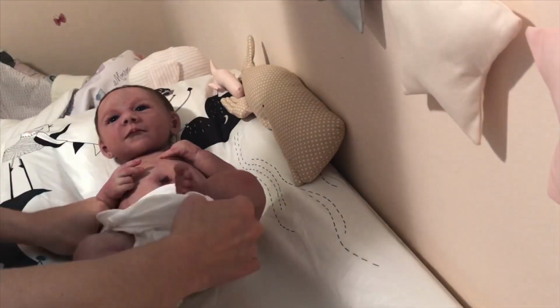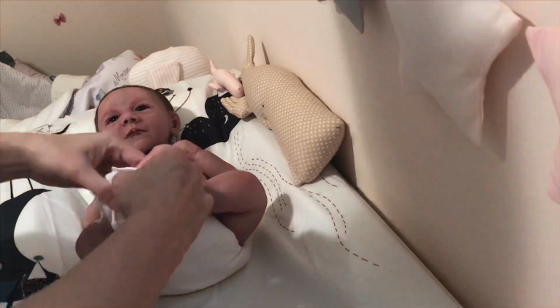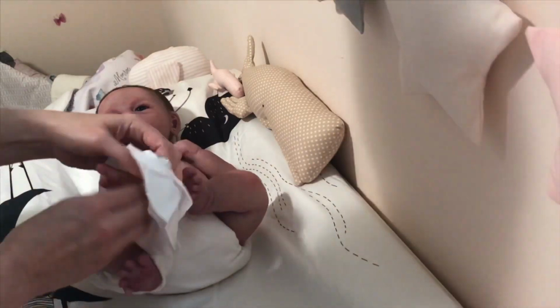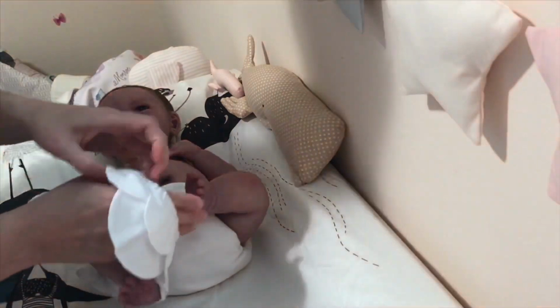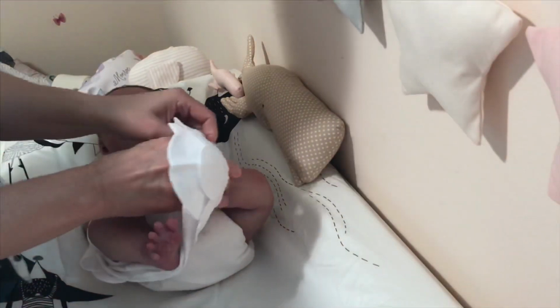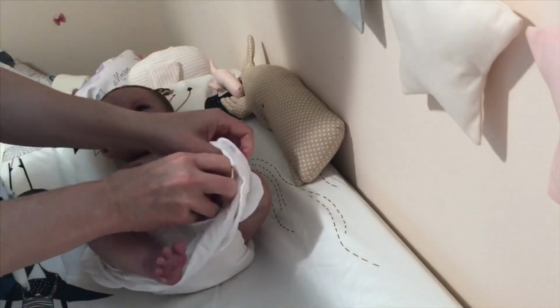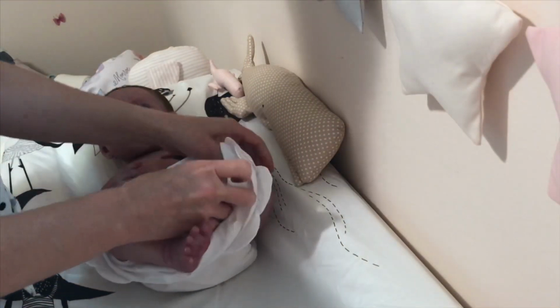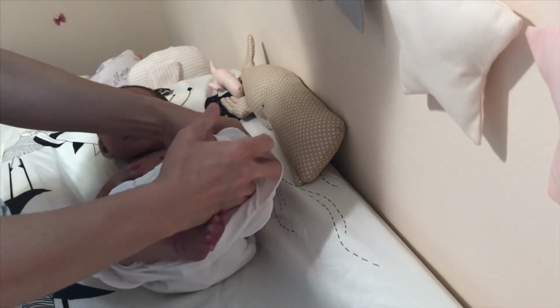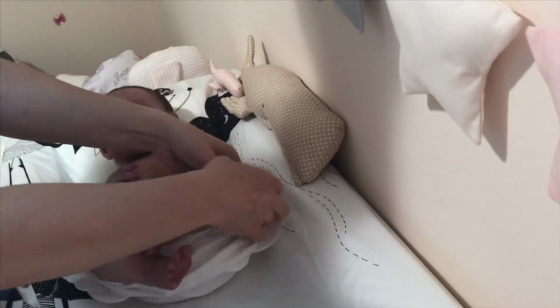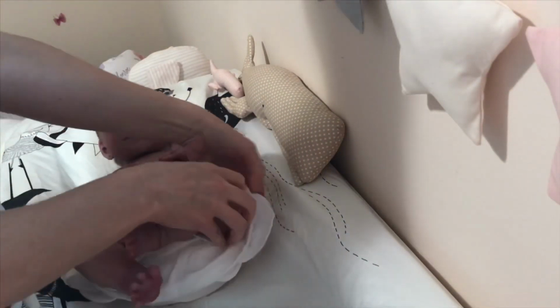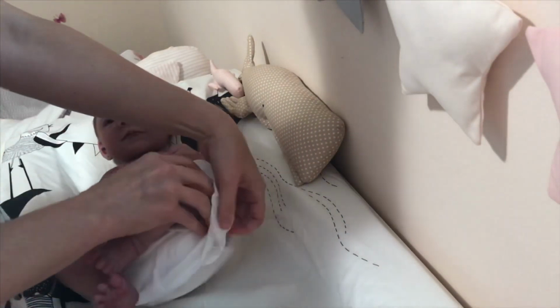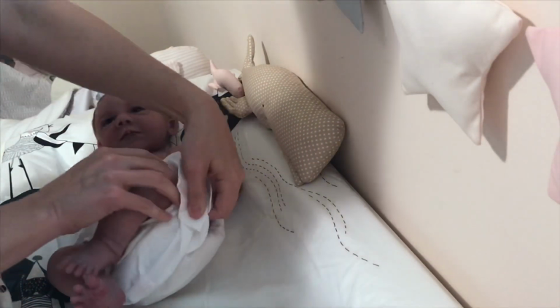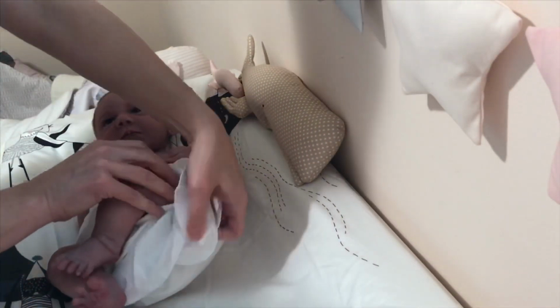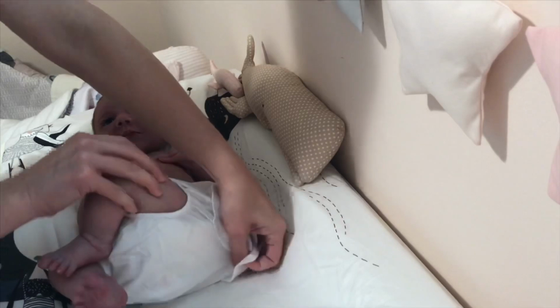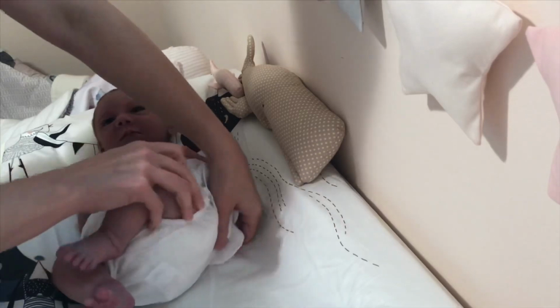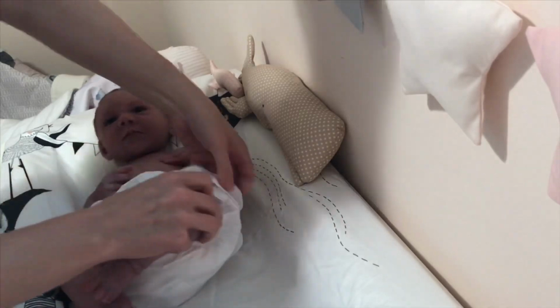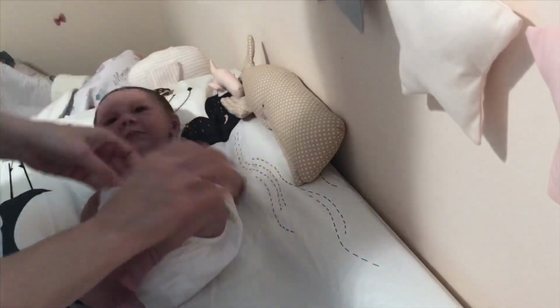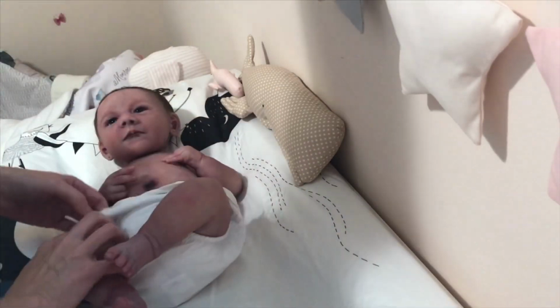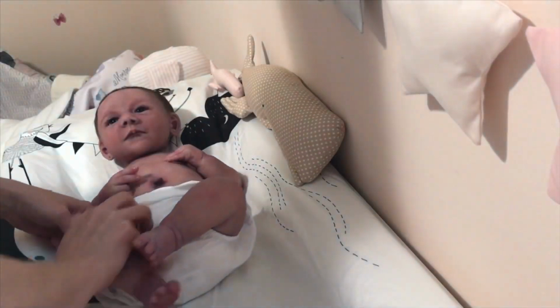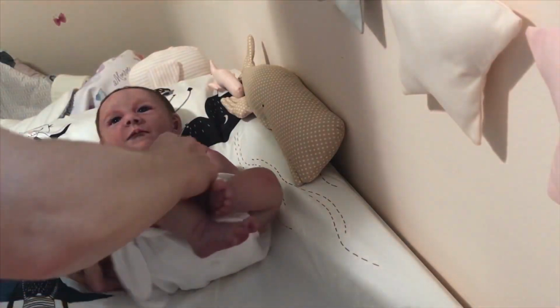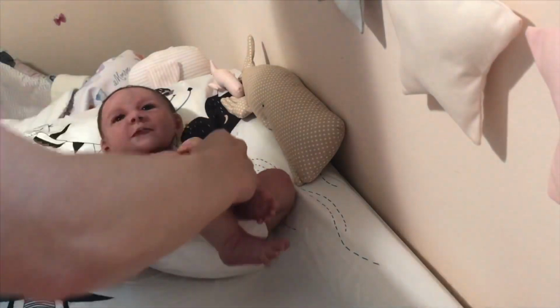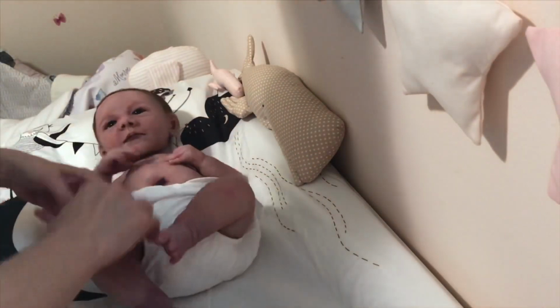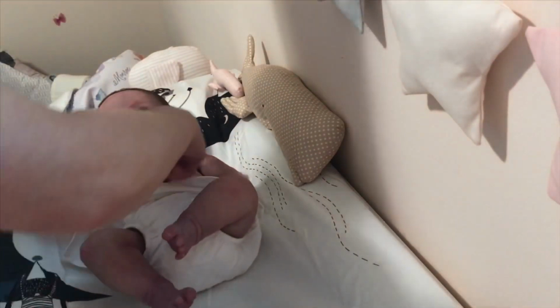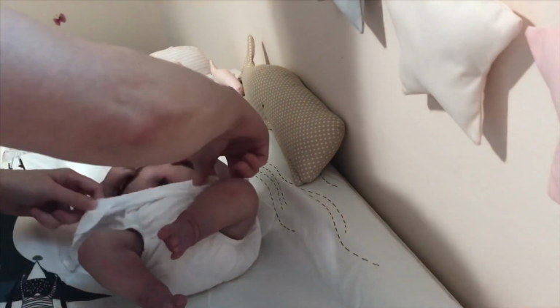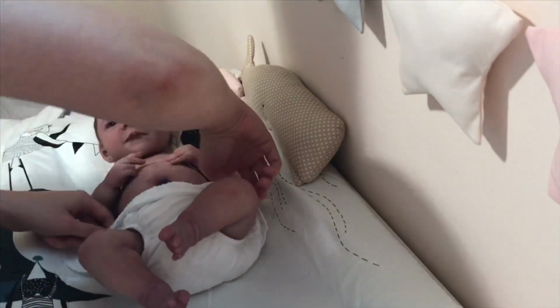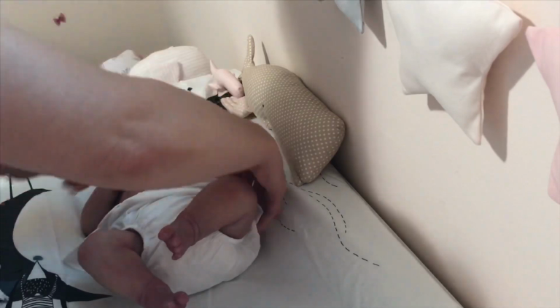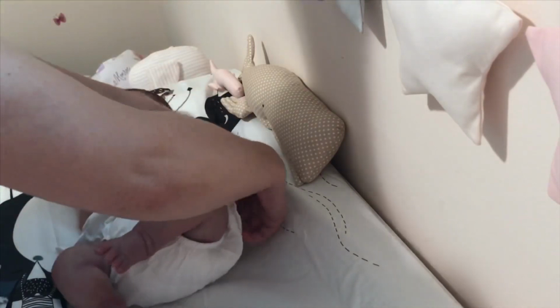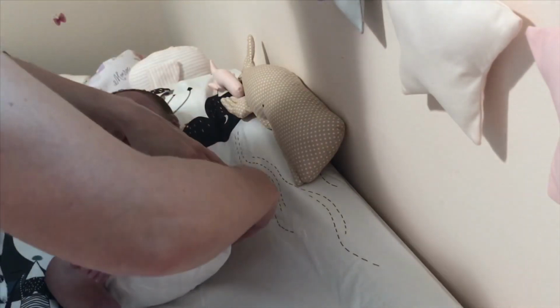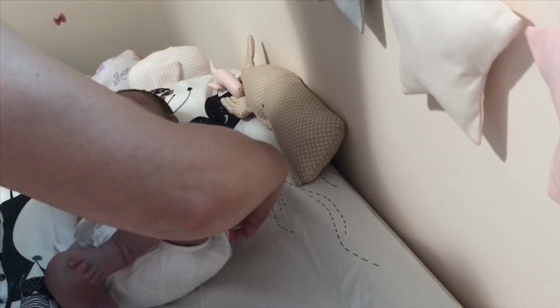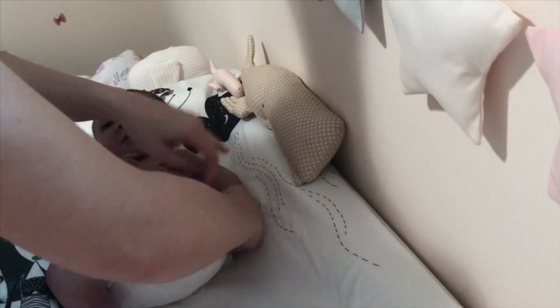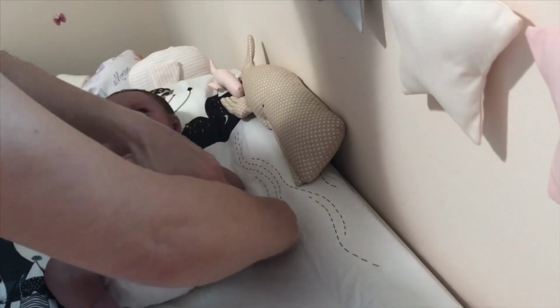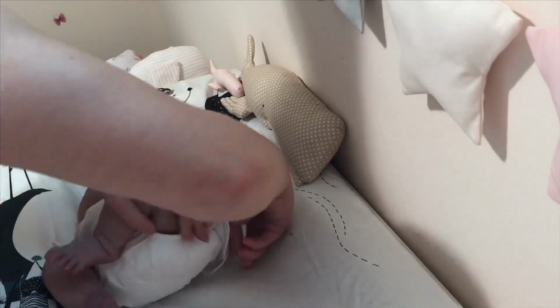I know this is a sad weekend in the doll community and I'm not really in the mood to make a video. But I had to change her, so I figured this is a good way to just force myself to make a video and come chat with you guys.